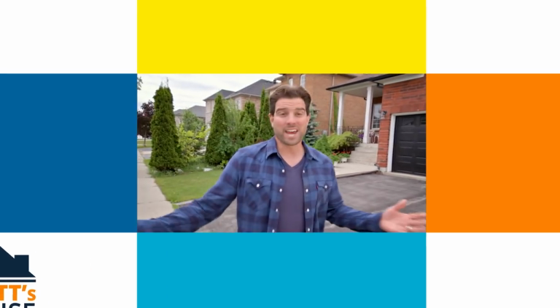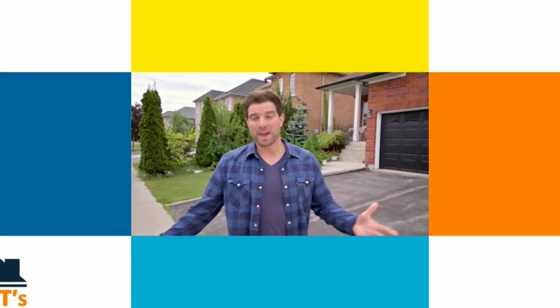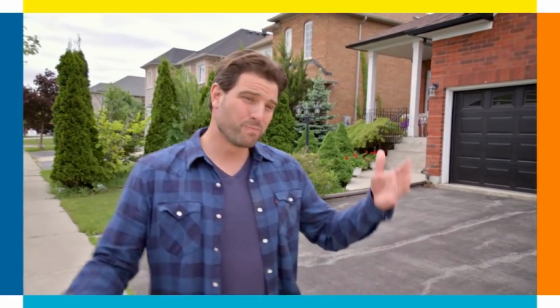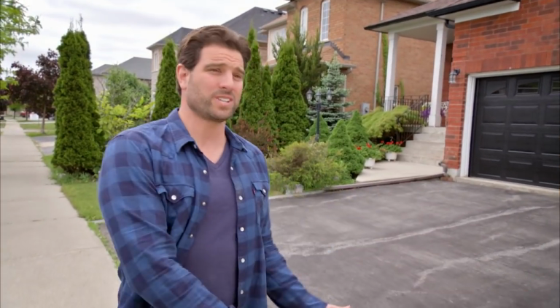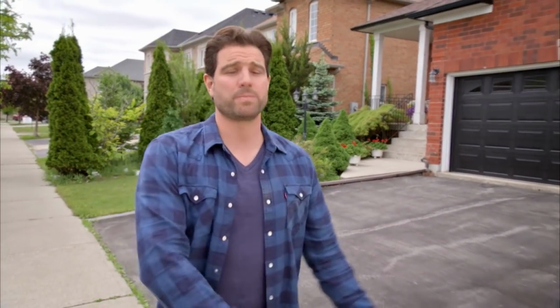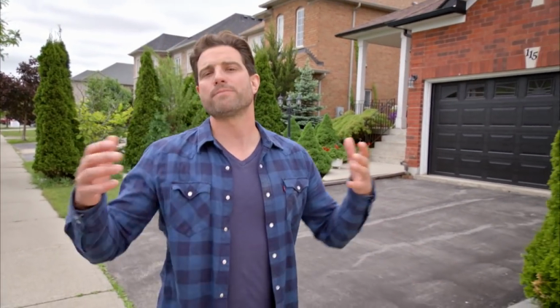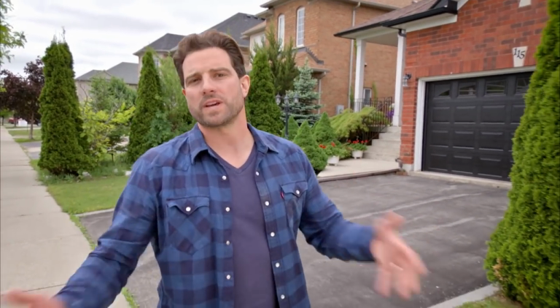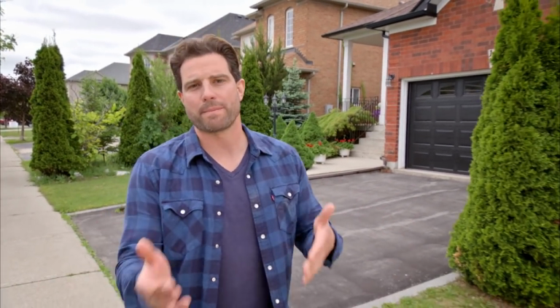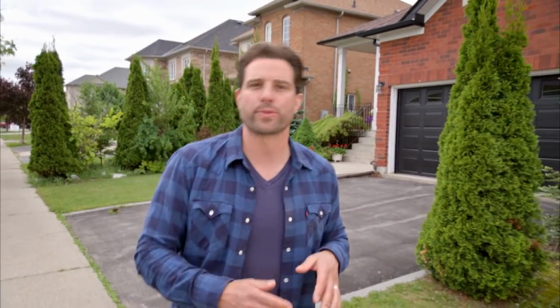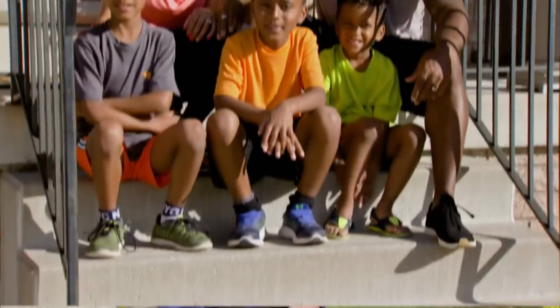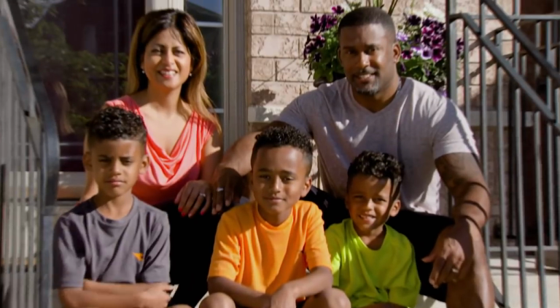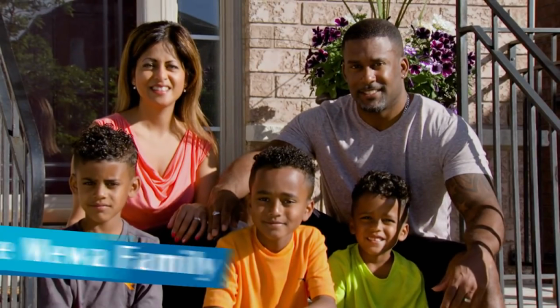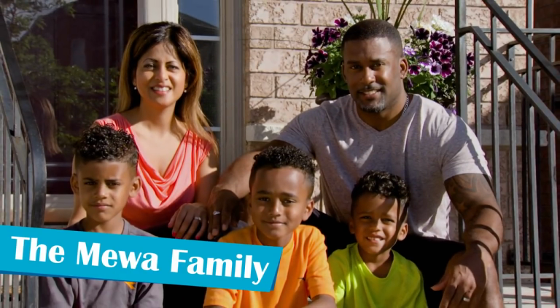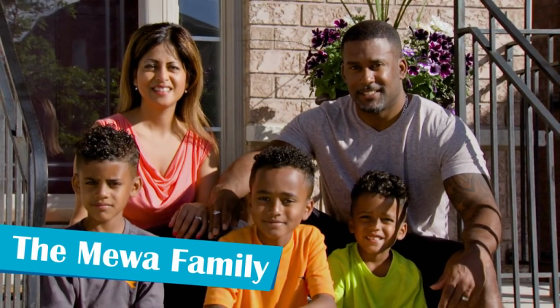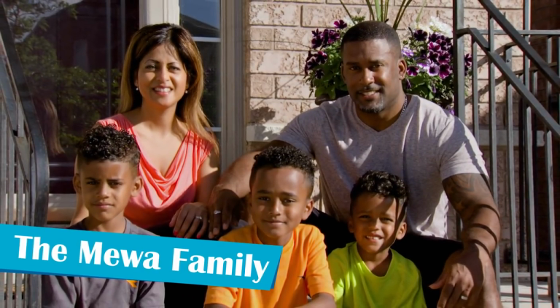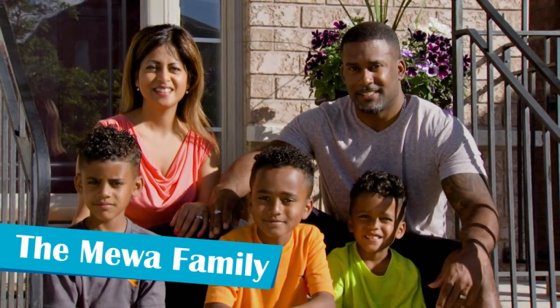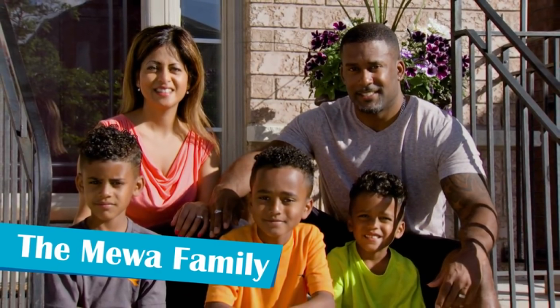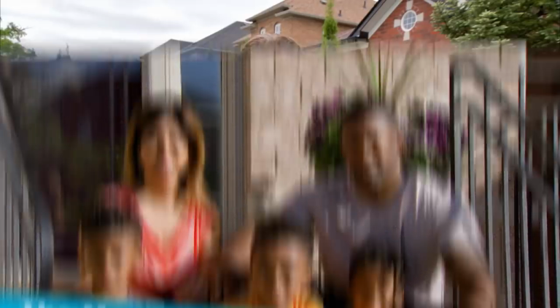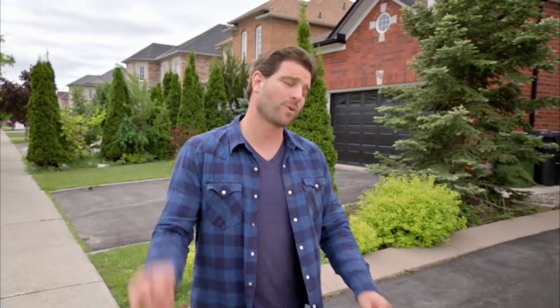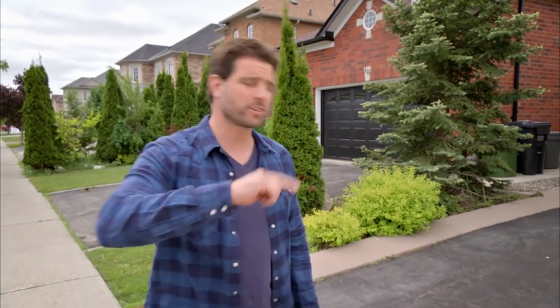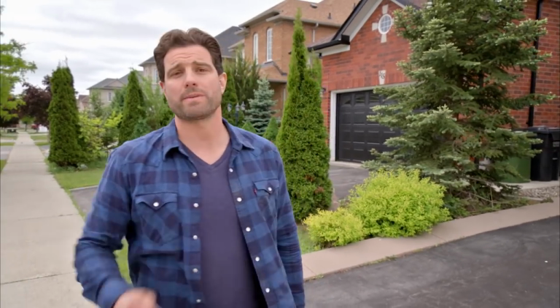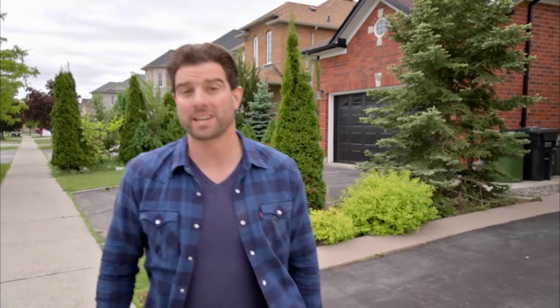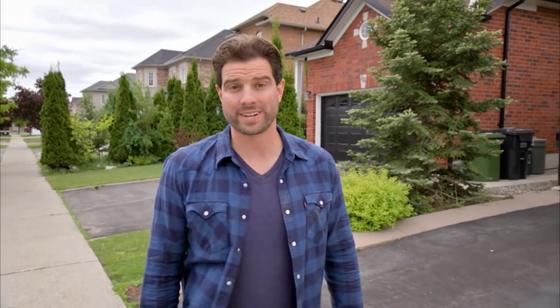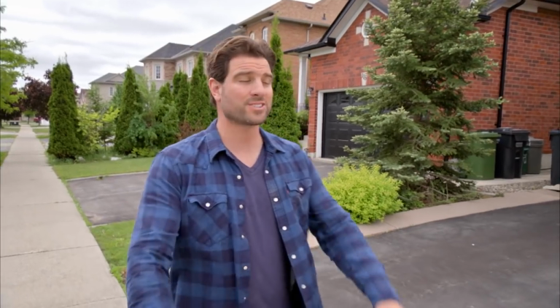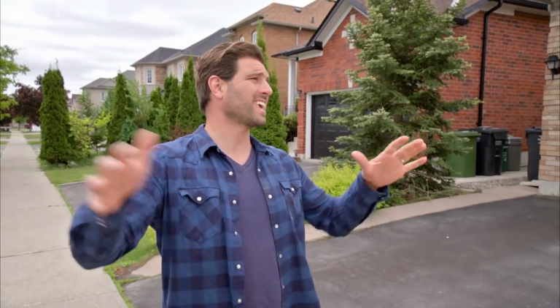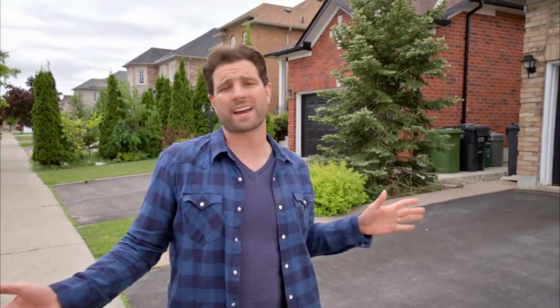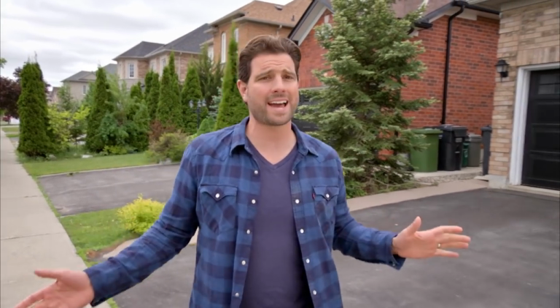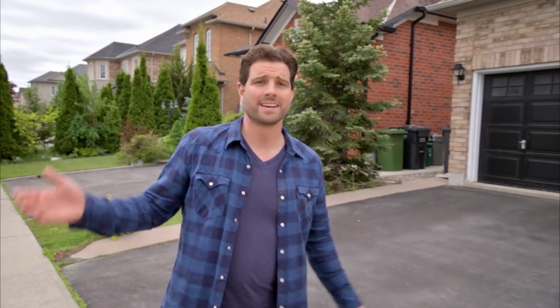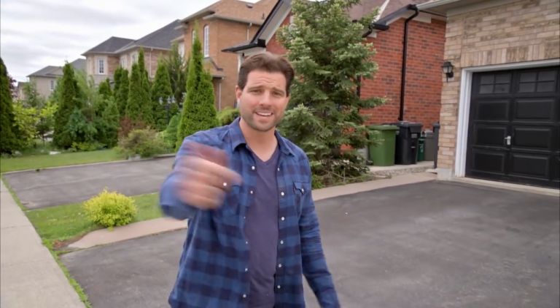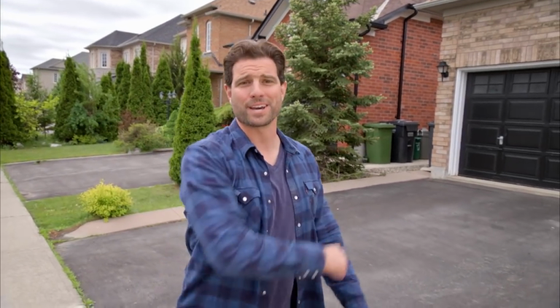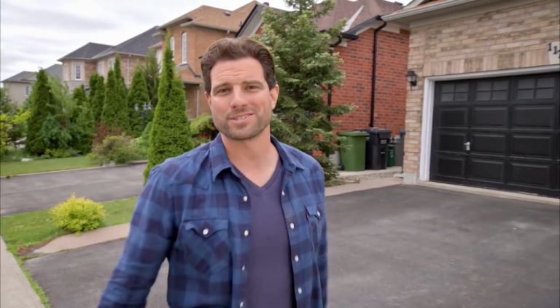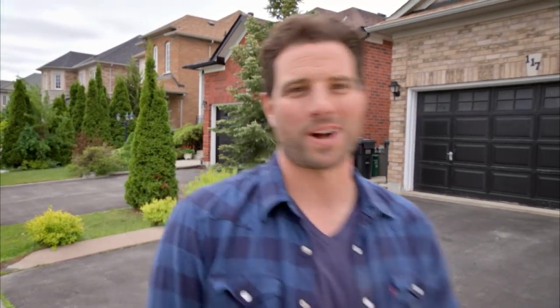Dave and Samantha moved to the suburbs to have more space for them and their three boys. They don't want to spend their whole summer renovating their backyard, so I'm going to show them how to make it over in a day so they can kick back and relax, and the kids can kick around a soccer ball.